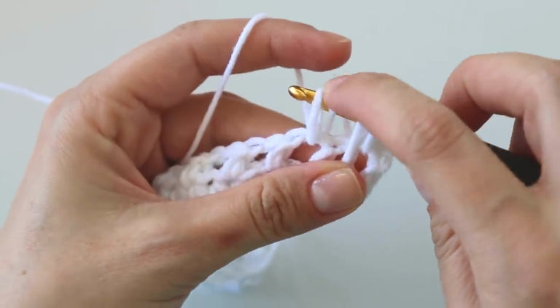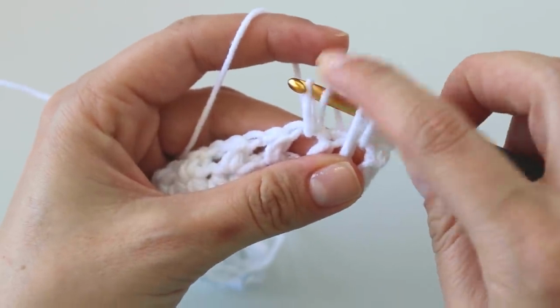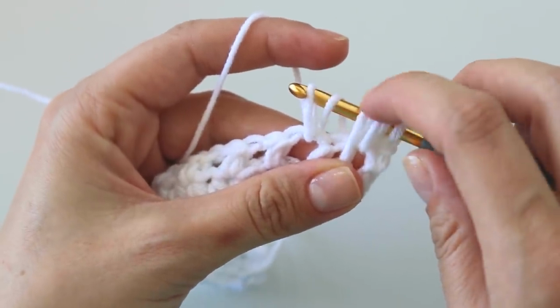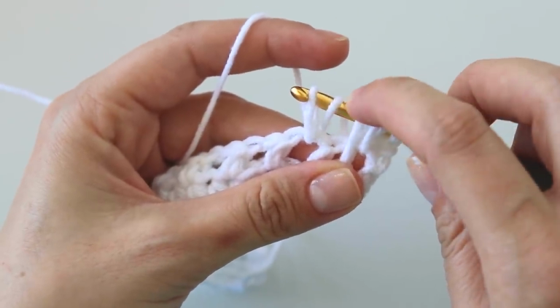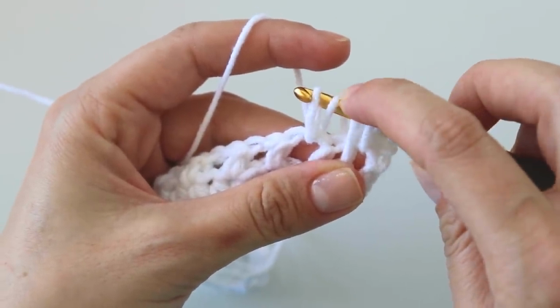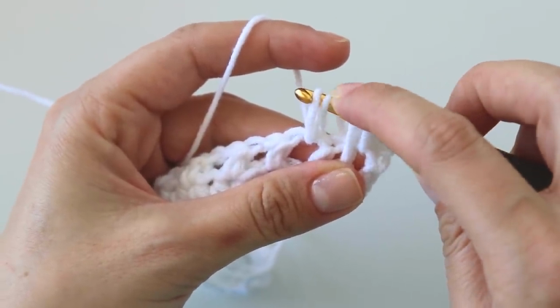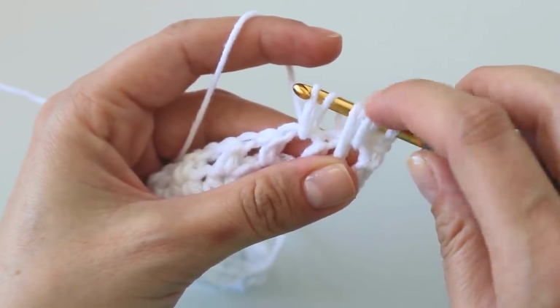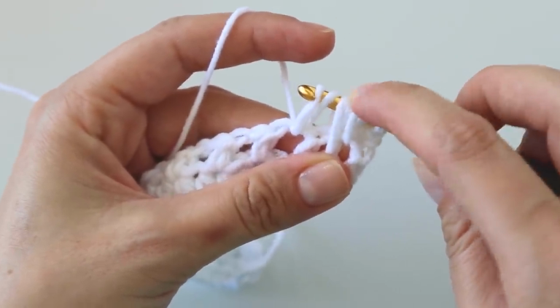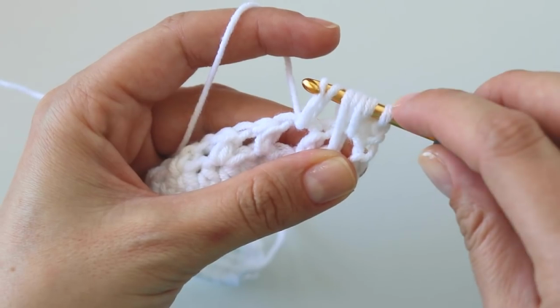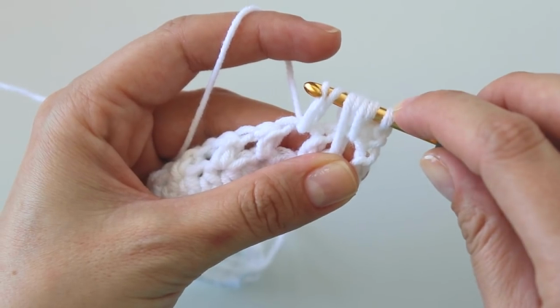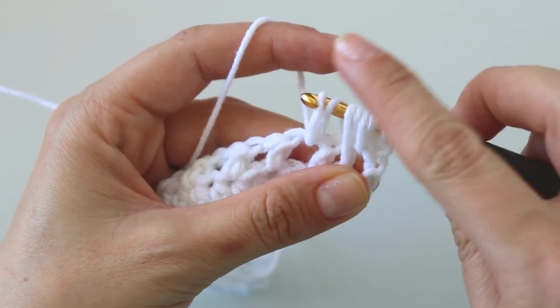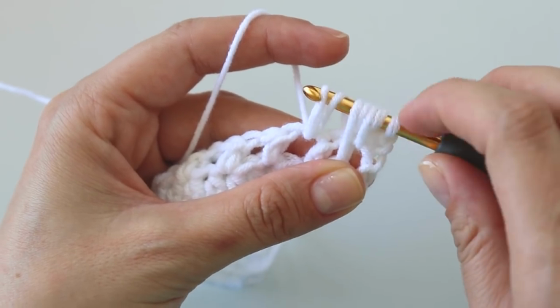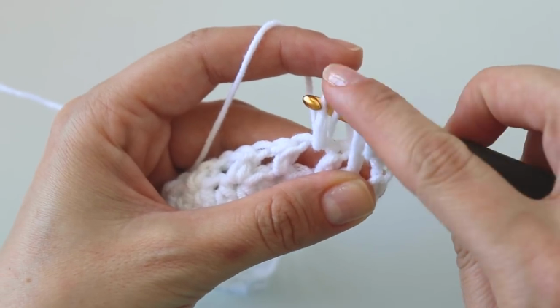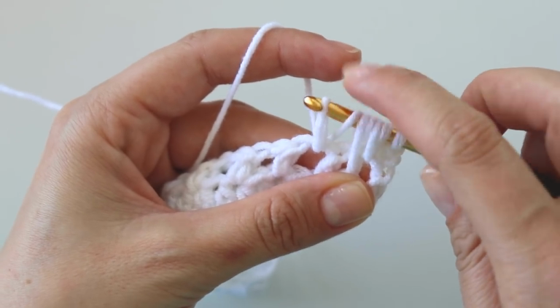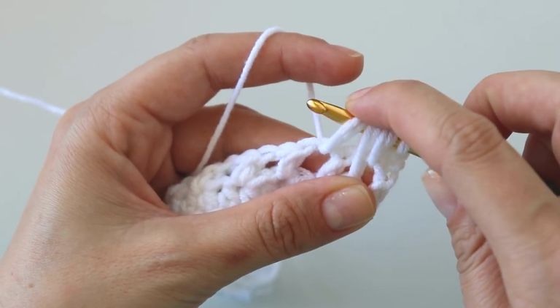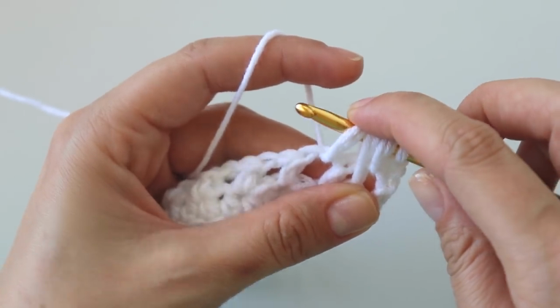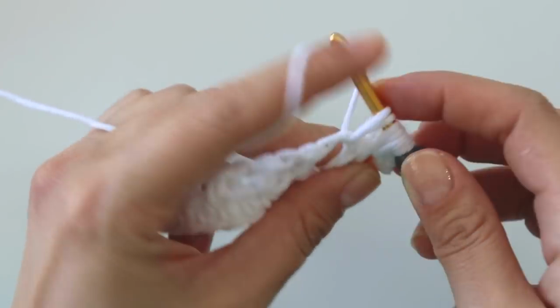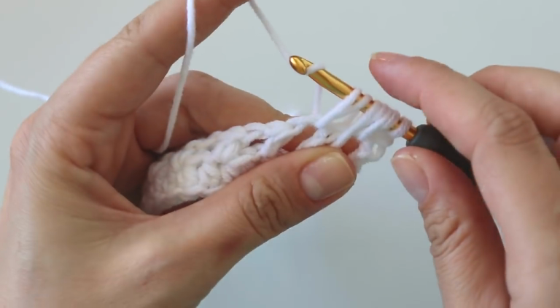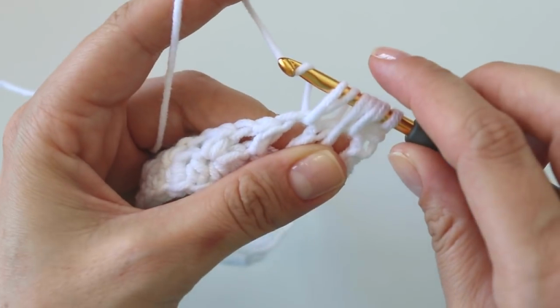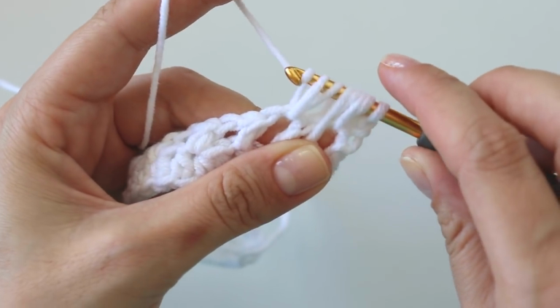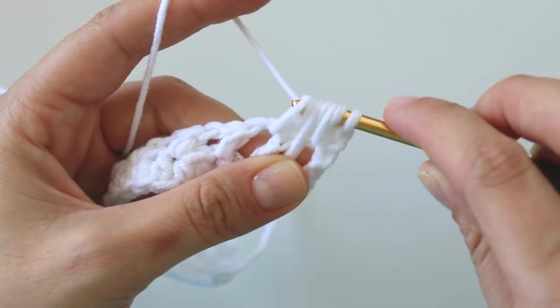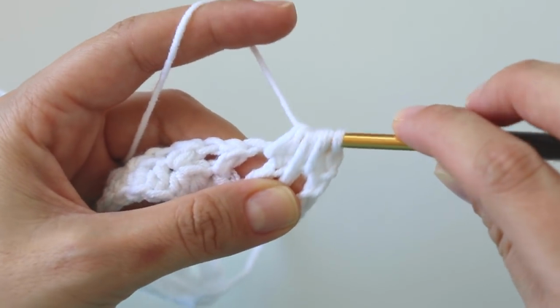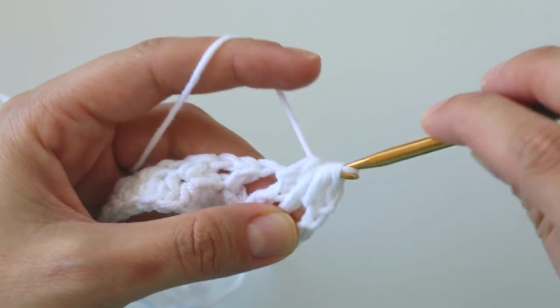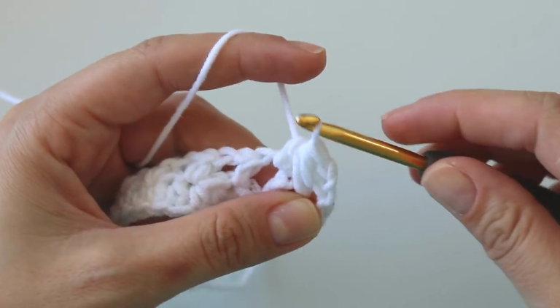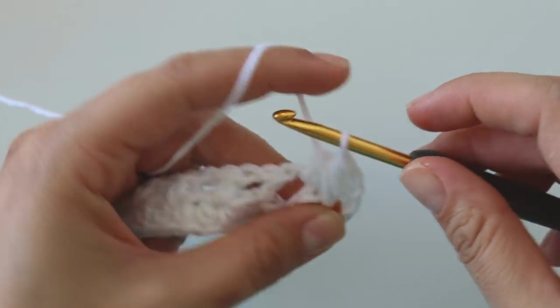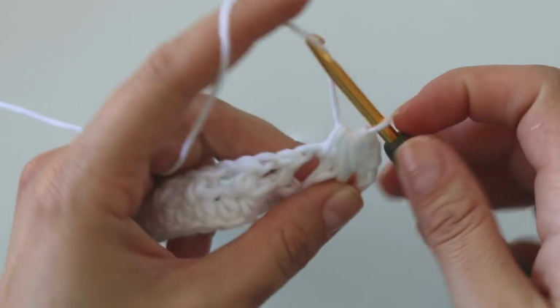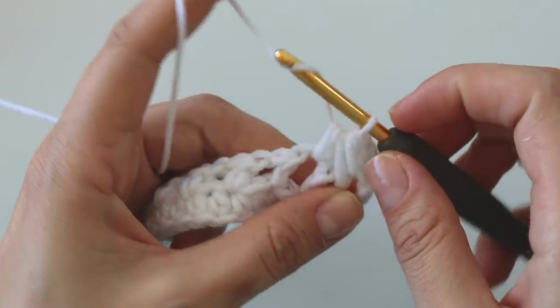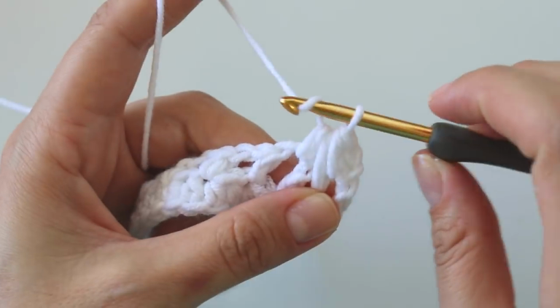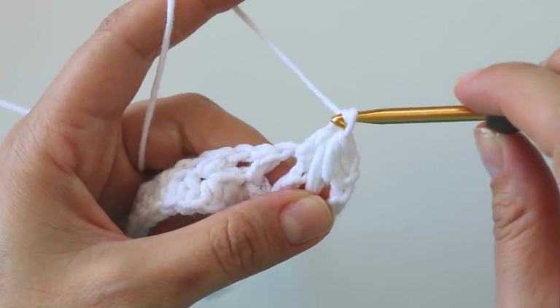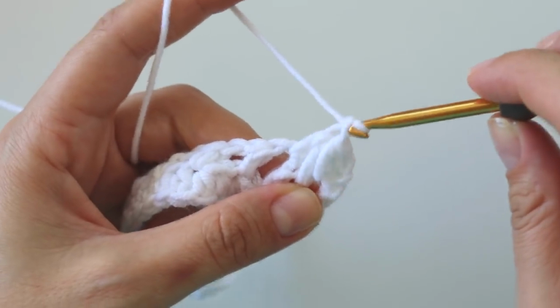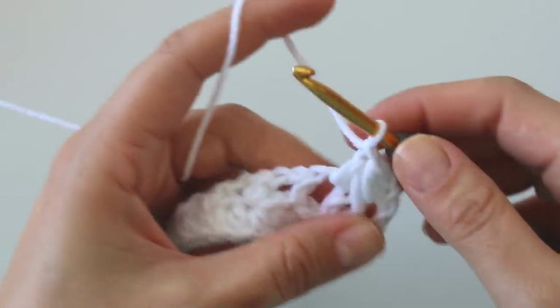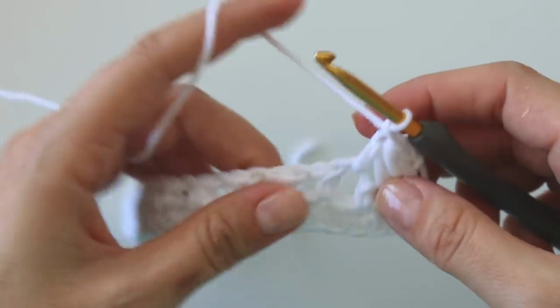I have seven loops on the hook. Yarn over, pull through, and make a chain.